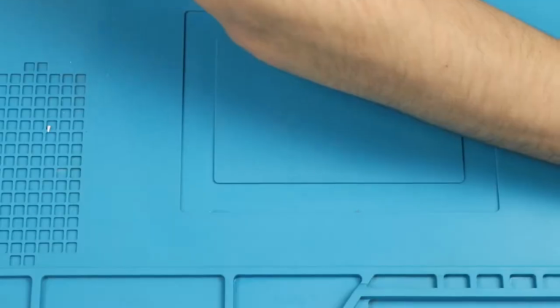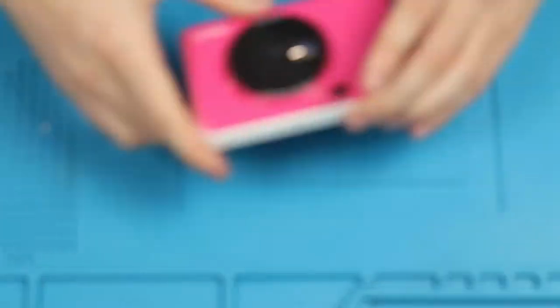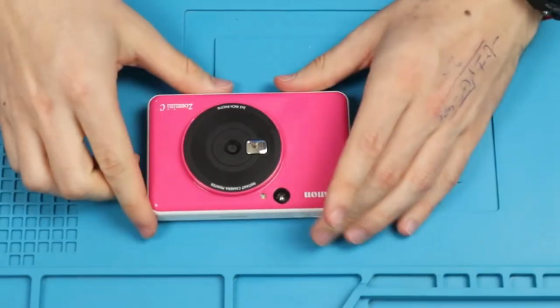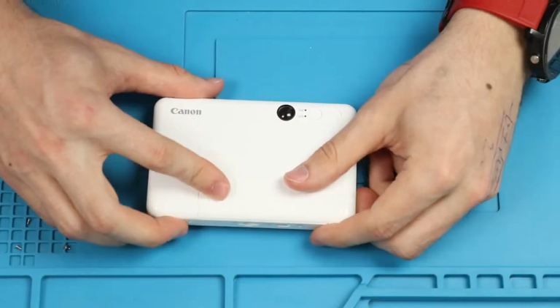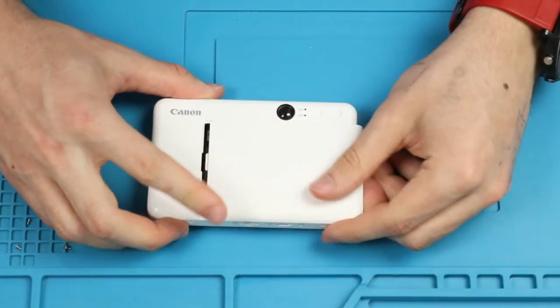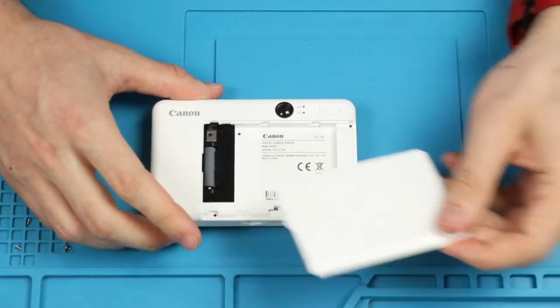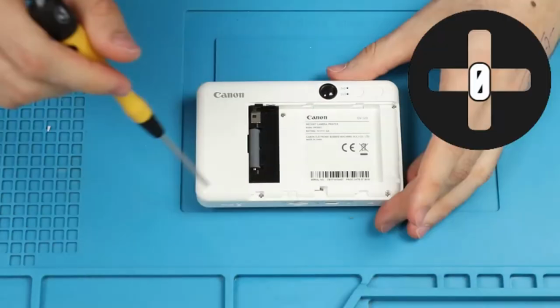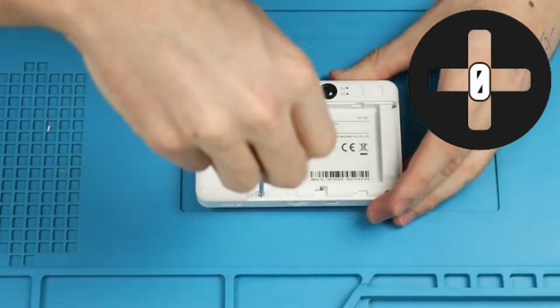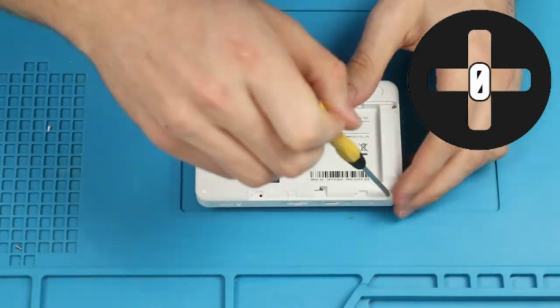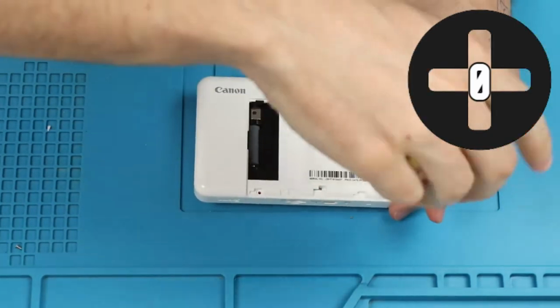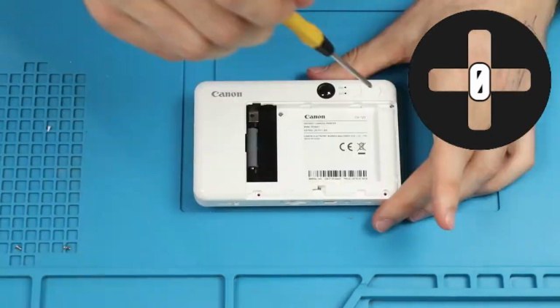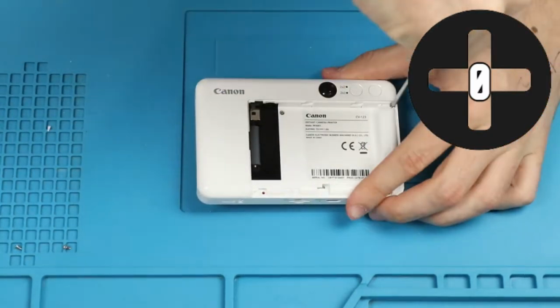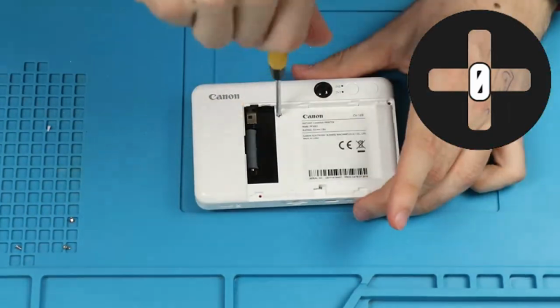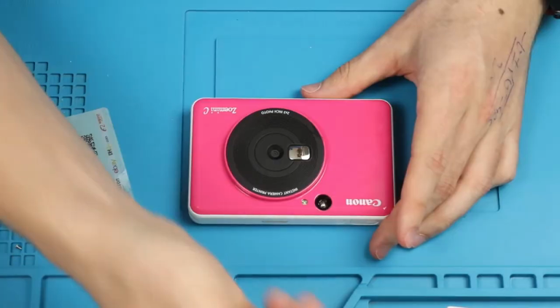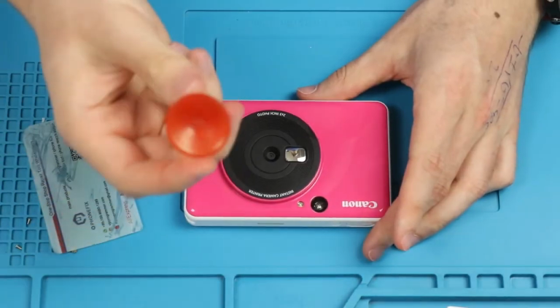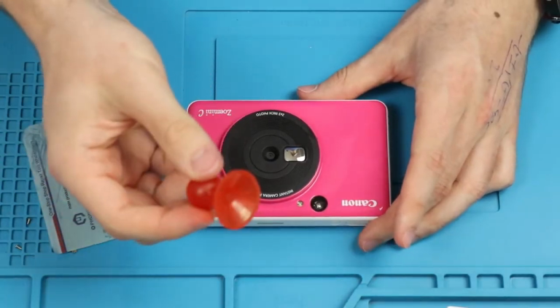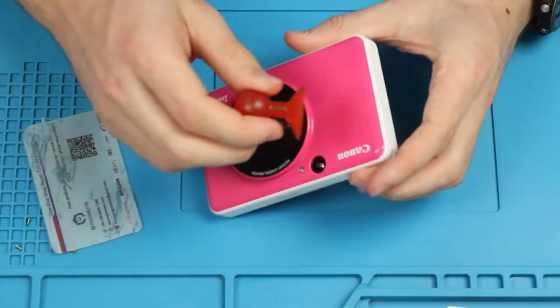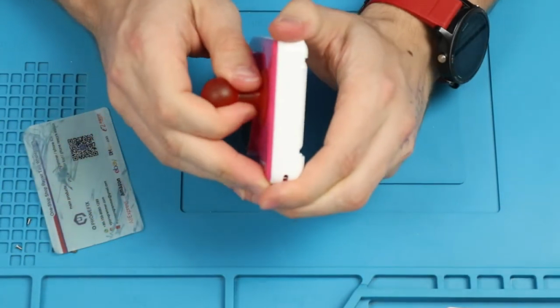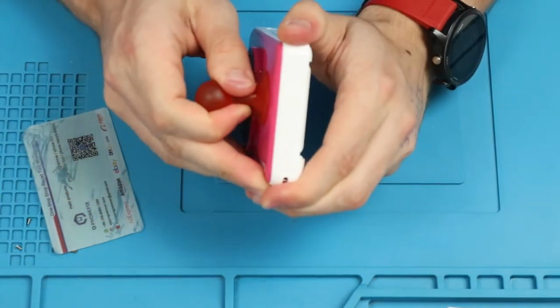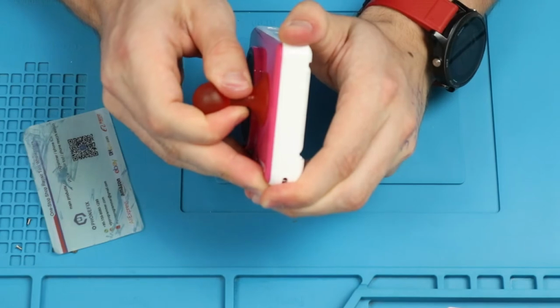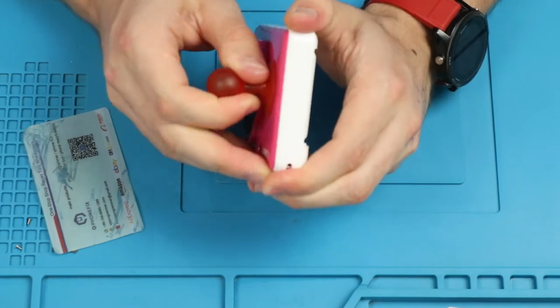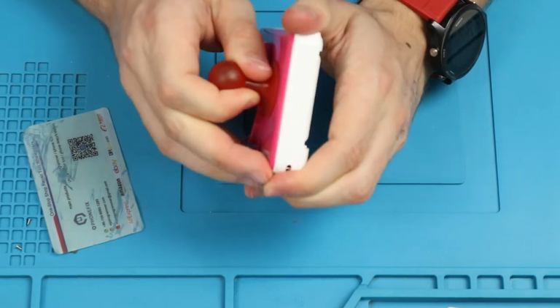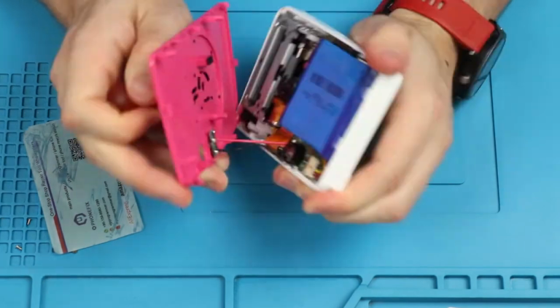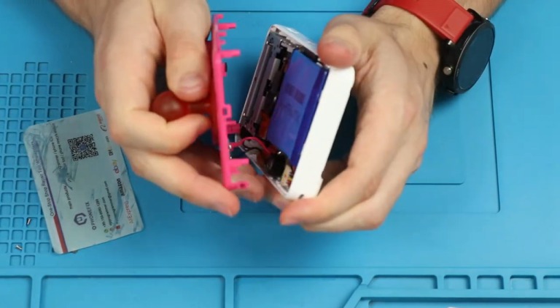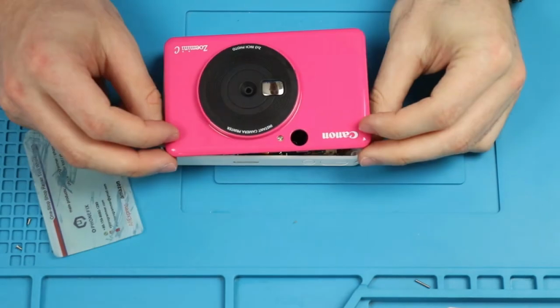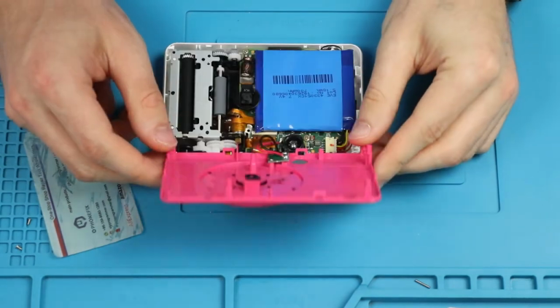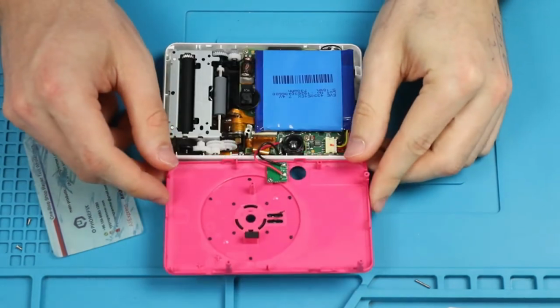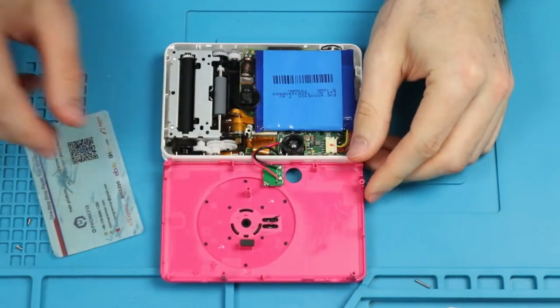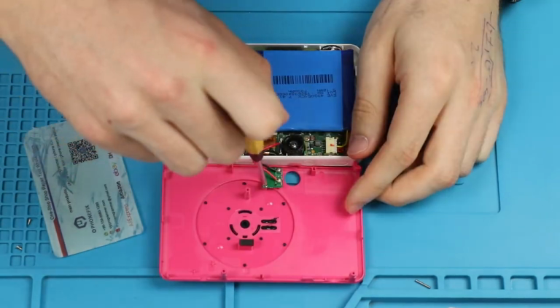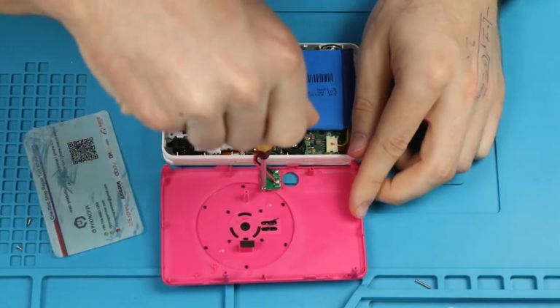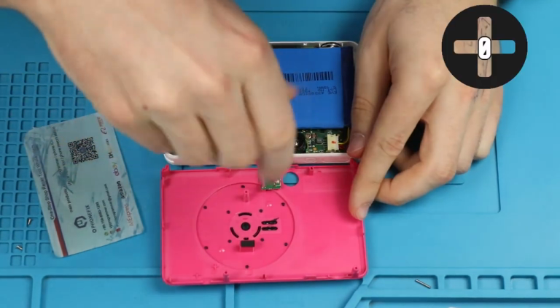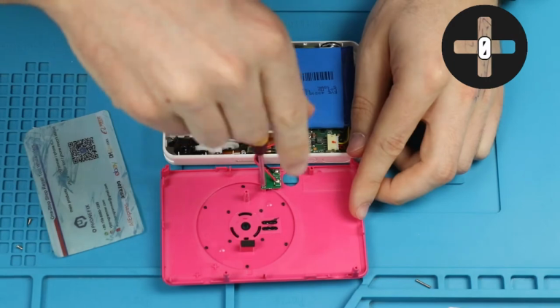To open one up we need to remove the Z-Ink paper cover, remove the four Phillips head screws, and we need to pull off the front which is held in place using some clips. It's important not to pull it off too hard as the flash is attached to the front.